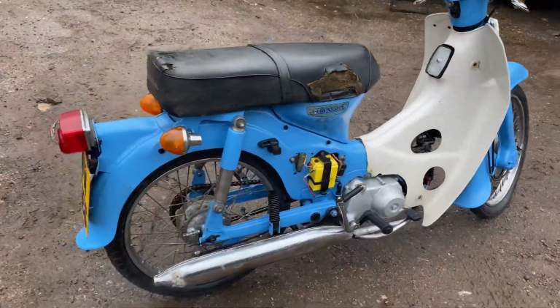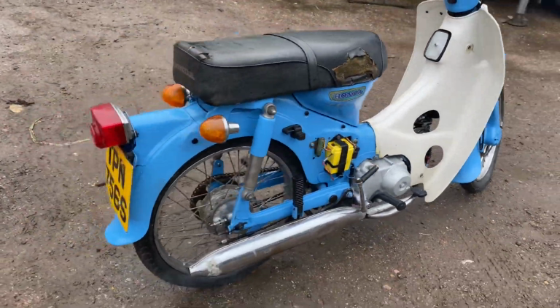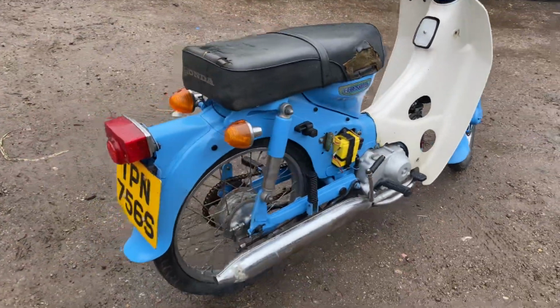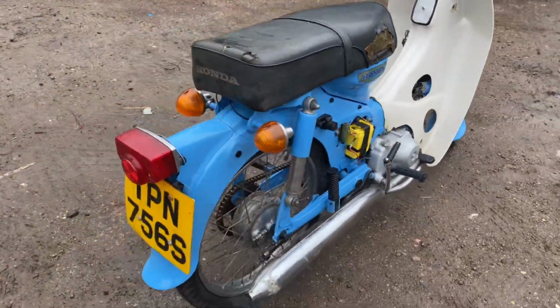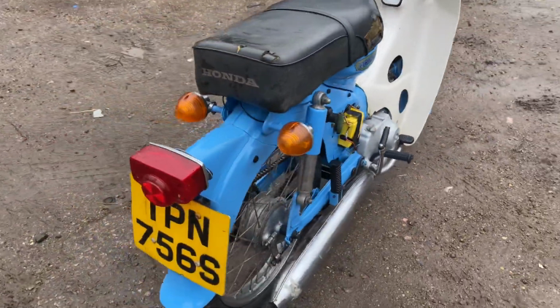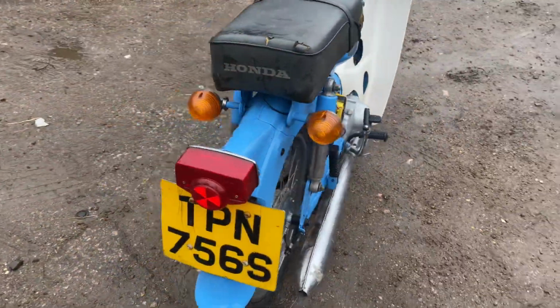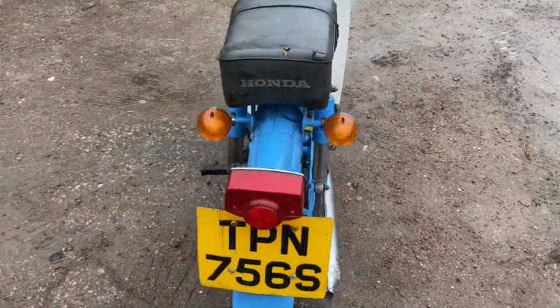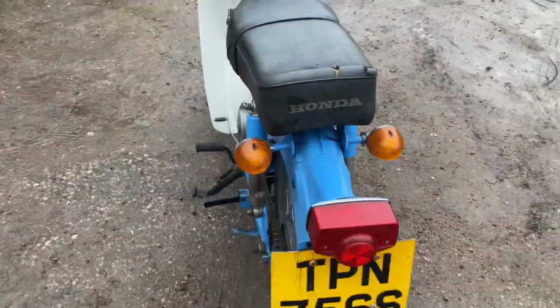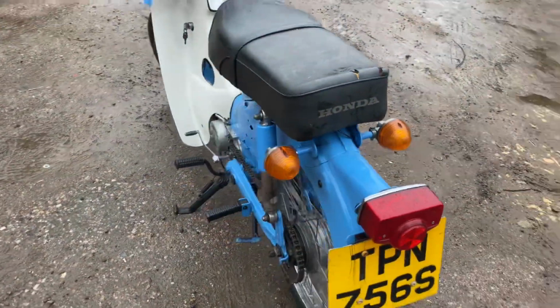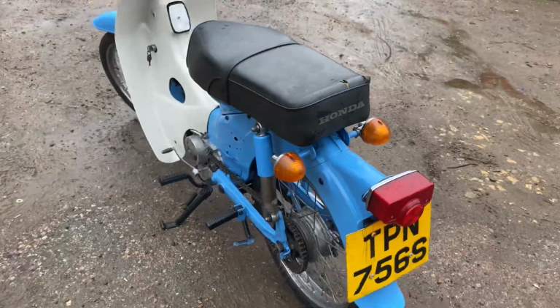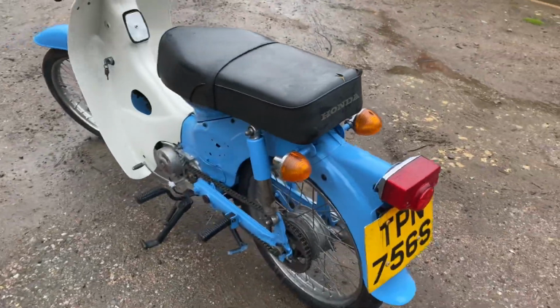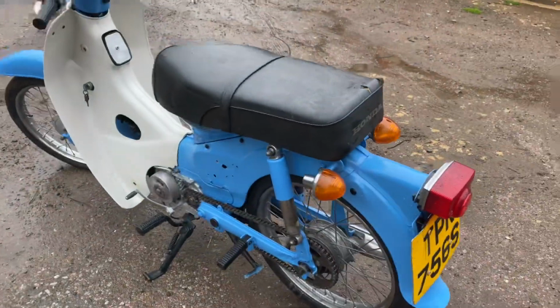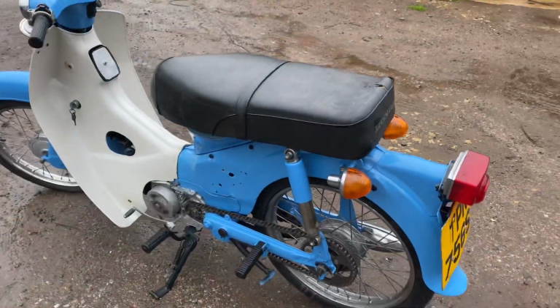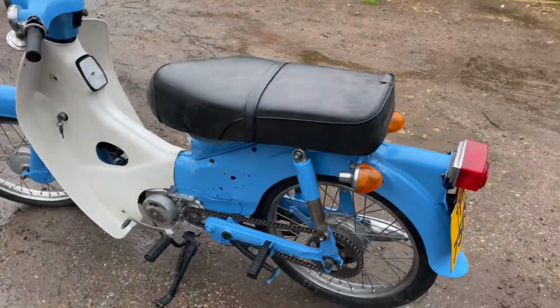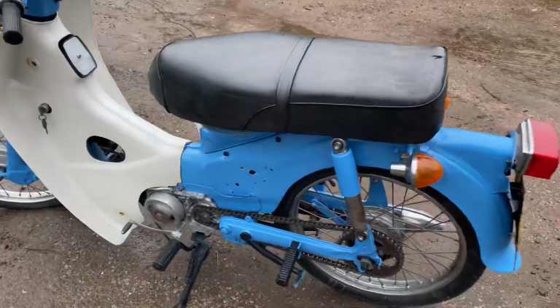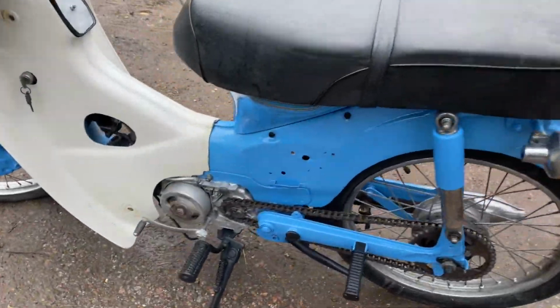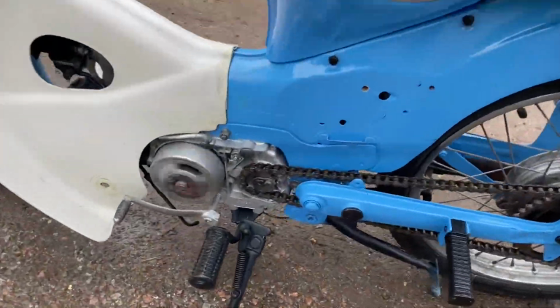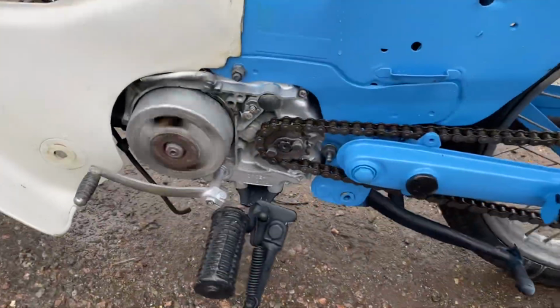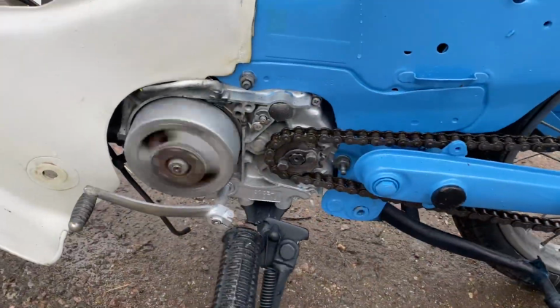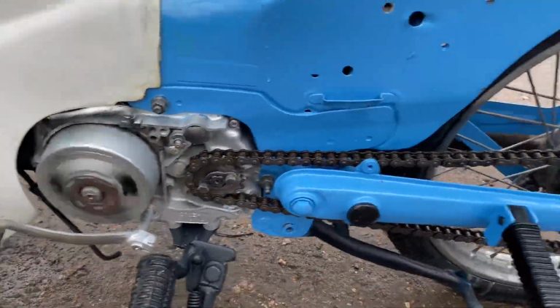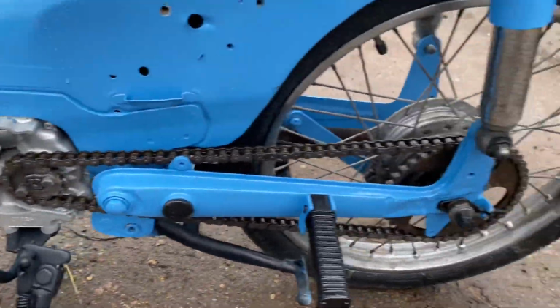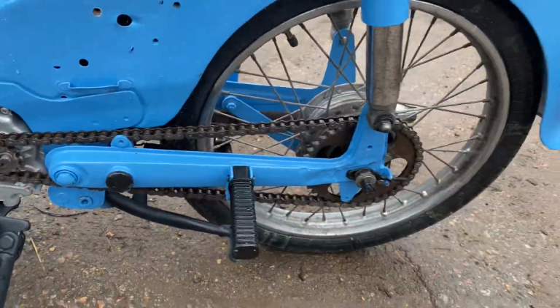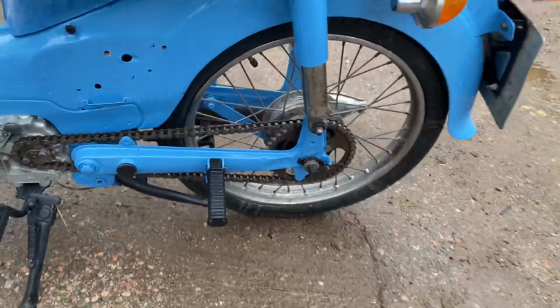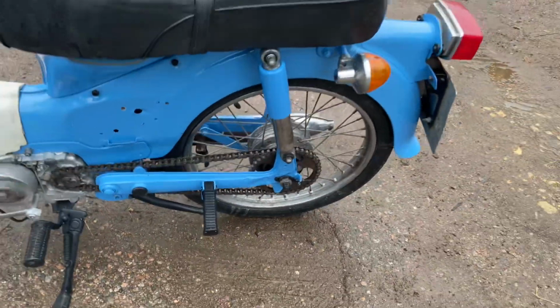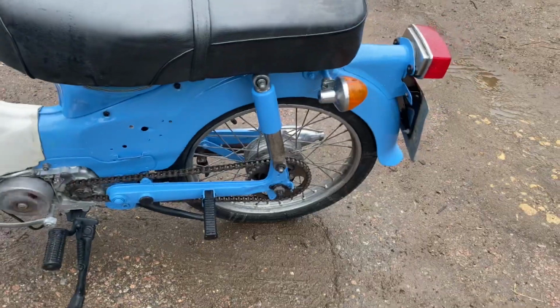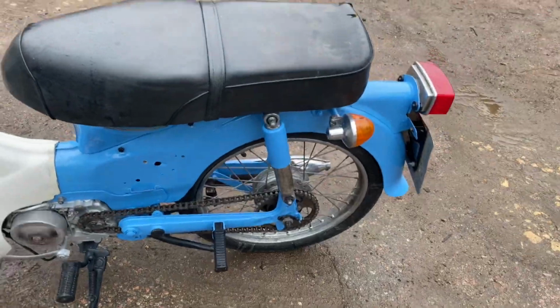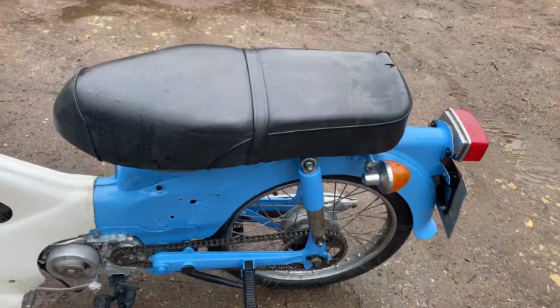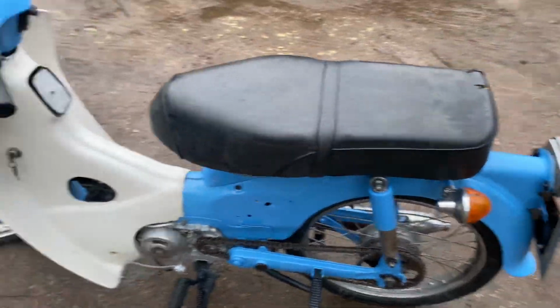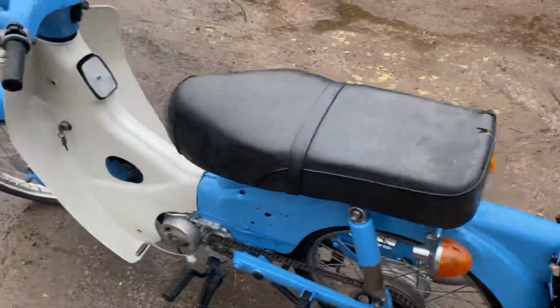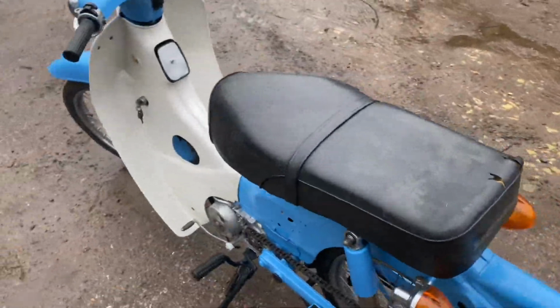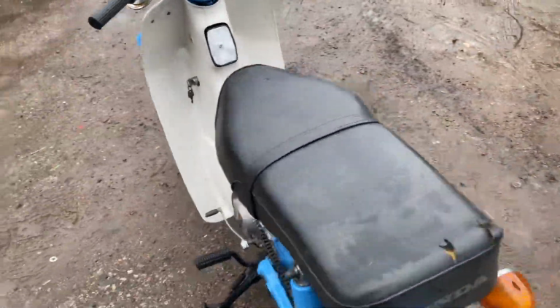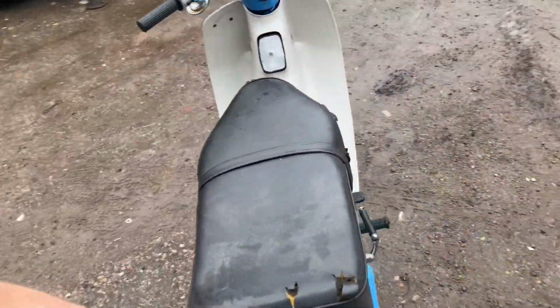It's alright. It's been all shot blasted, stripped down, no rust in the chassis. I do need an engine cover and a chain cover, and a seat cover because that's a bit manky.